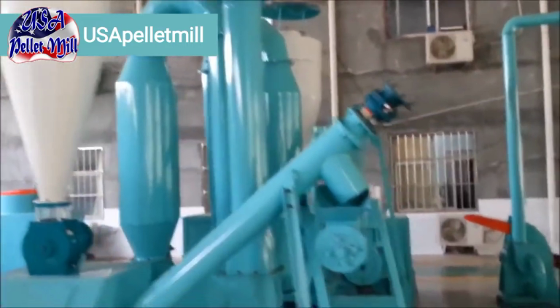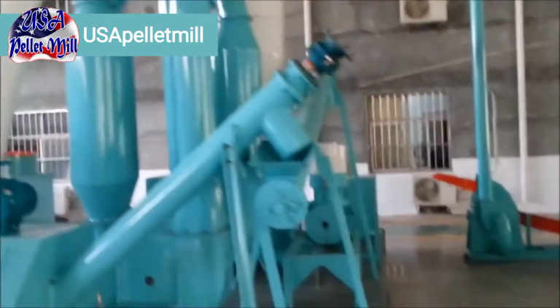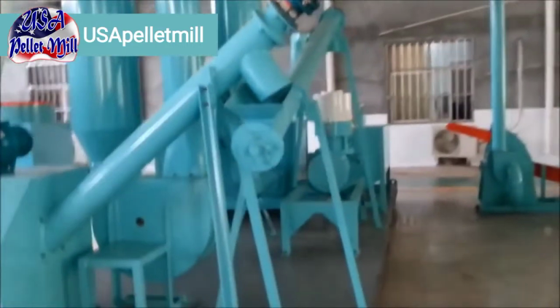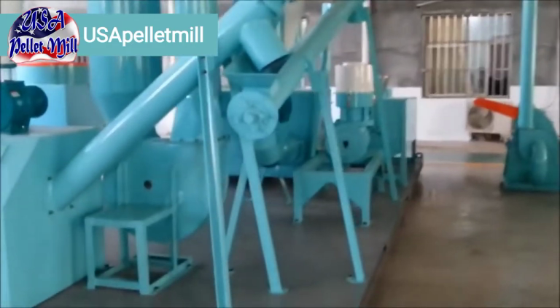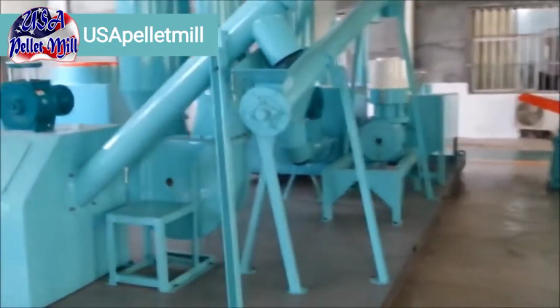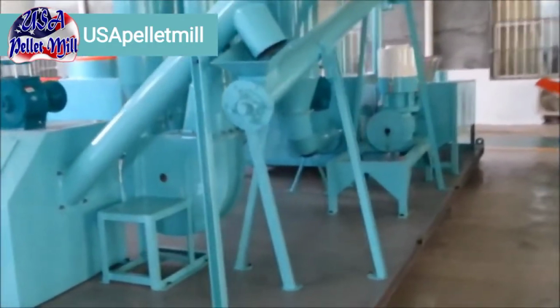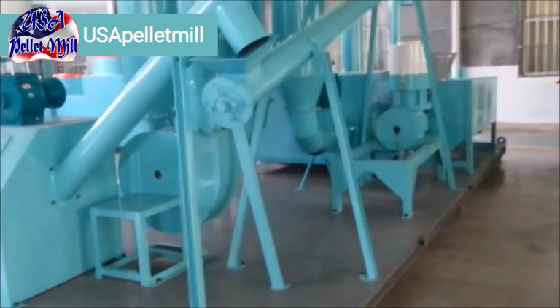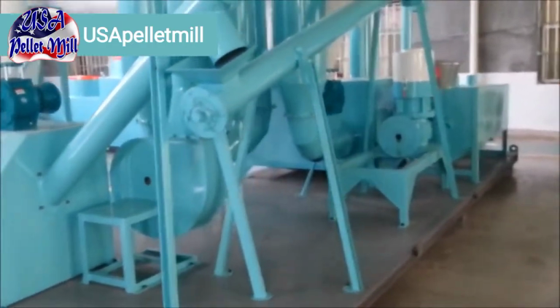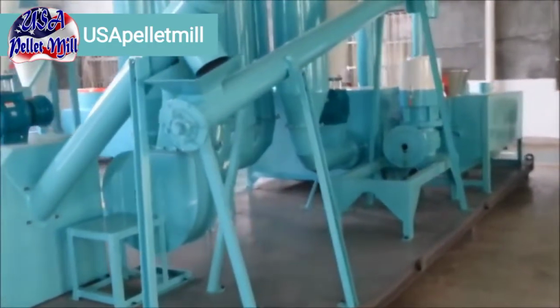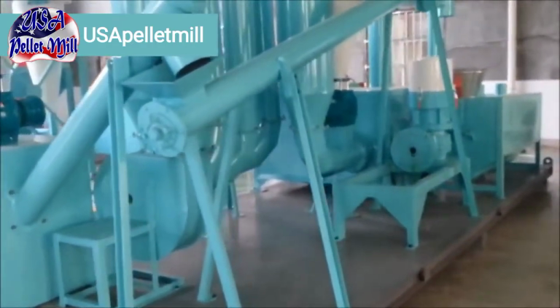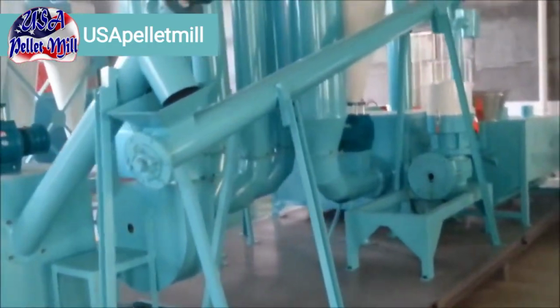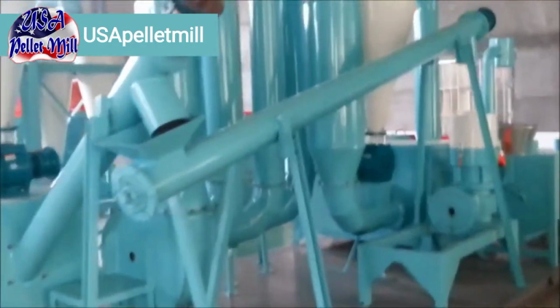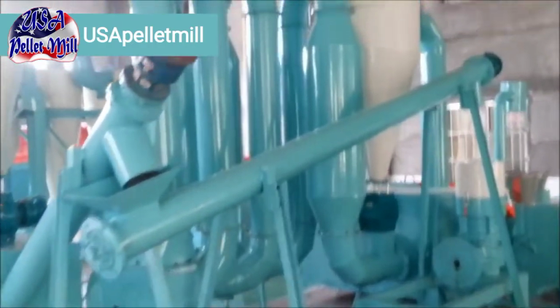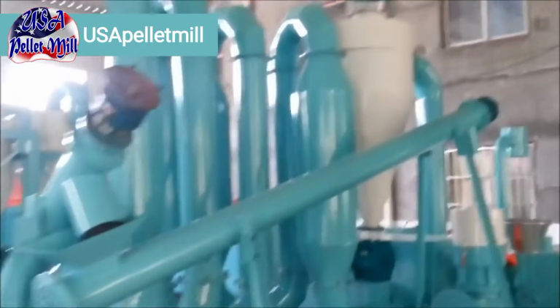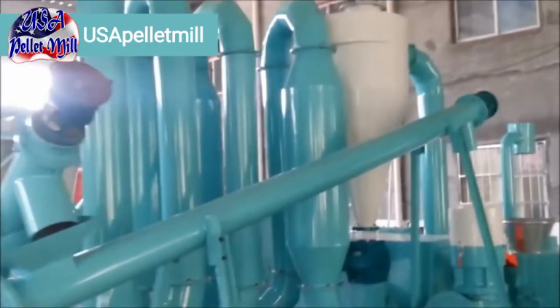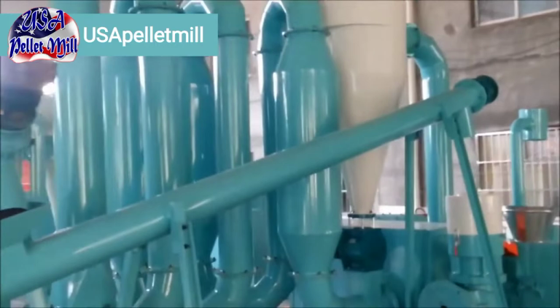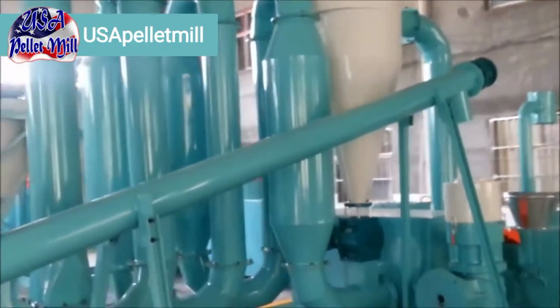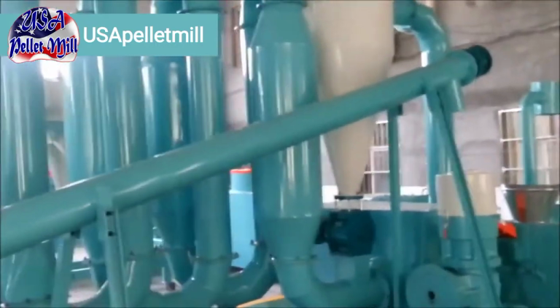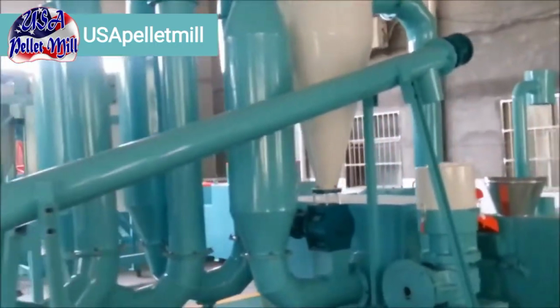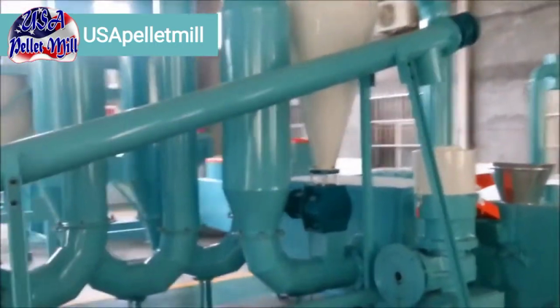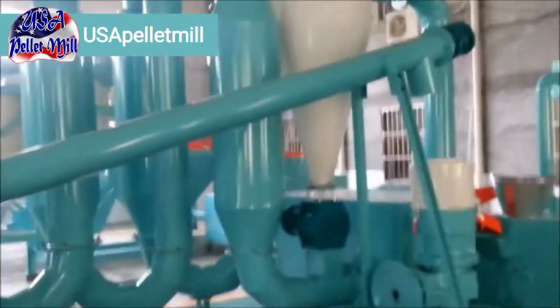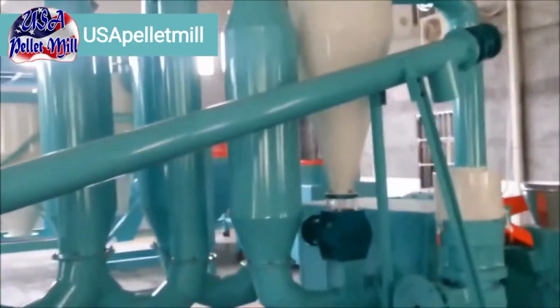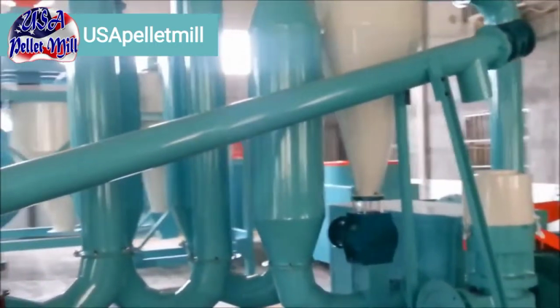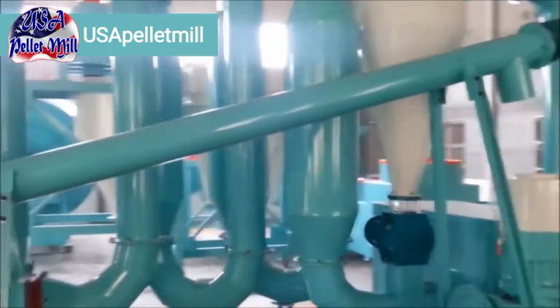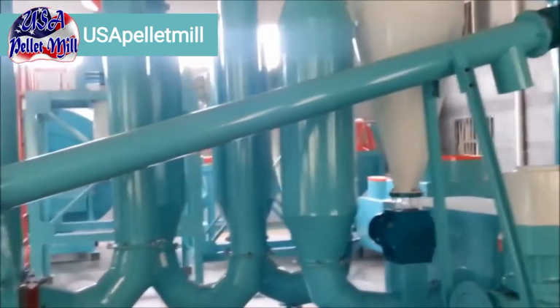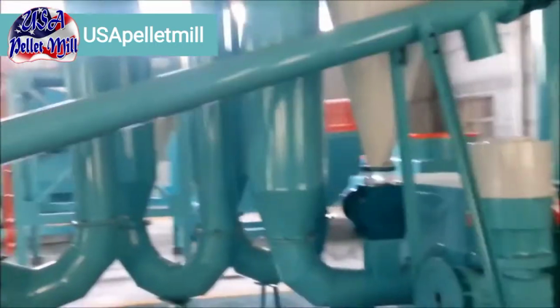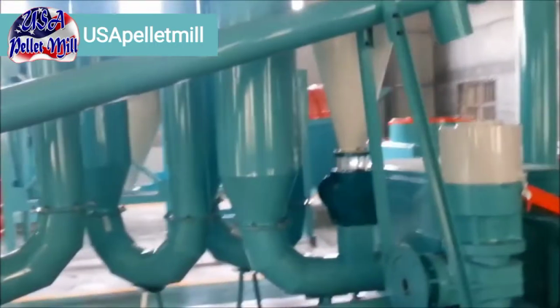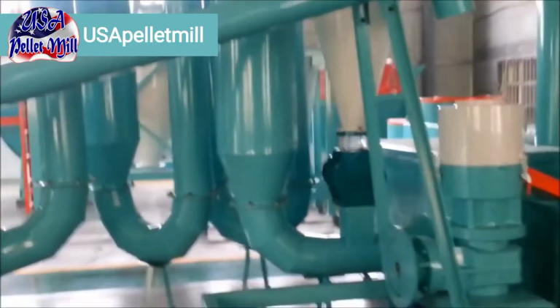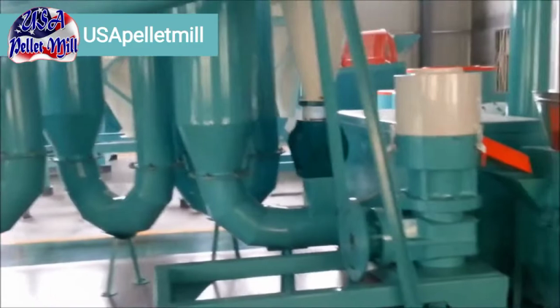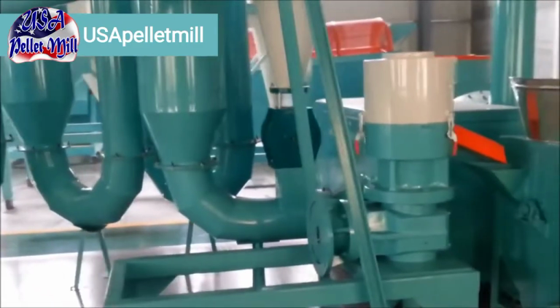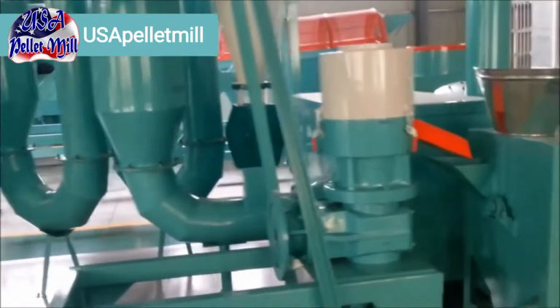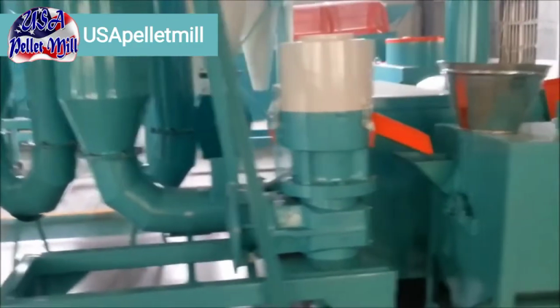This pellet line has a number of different components to it: several screw conveyors, a dryer, a cooler, and the pellet mill — we've got them all. So we're going to walk you through the entire setup.